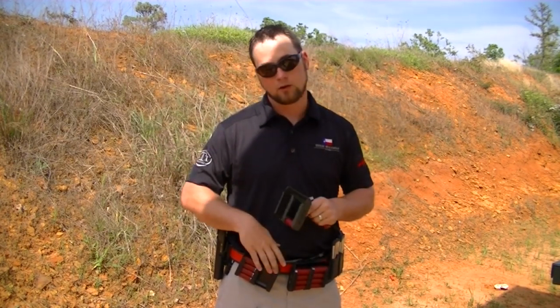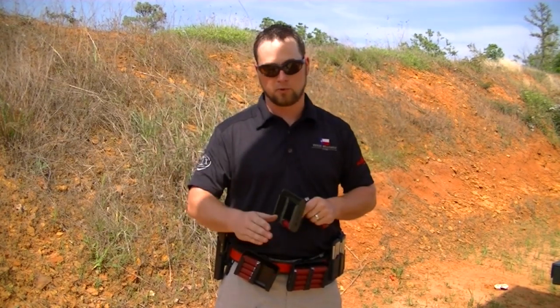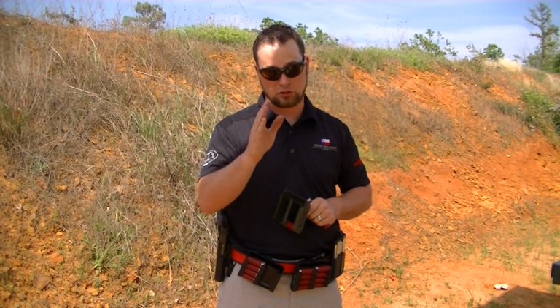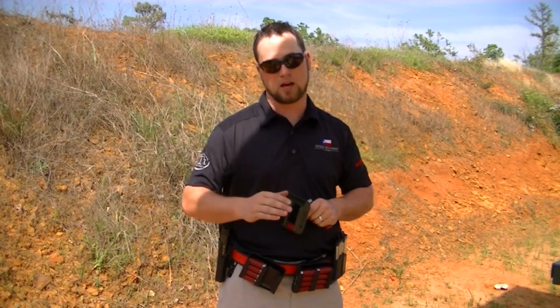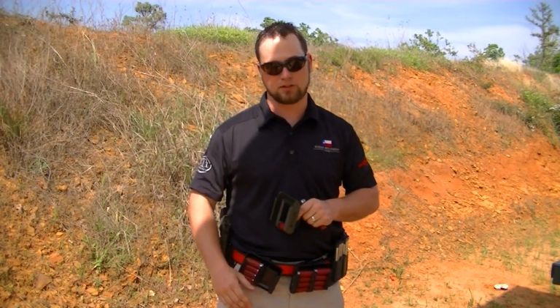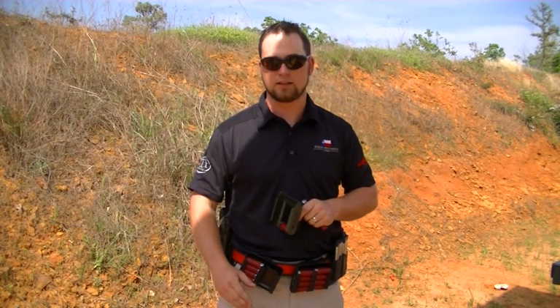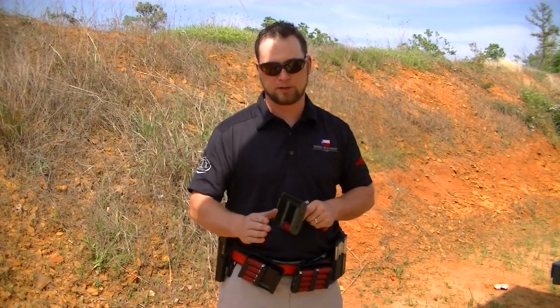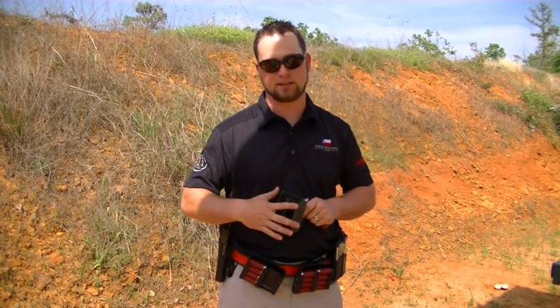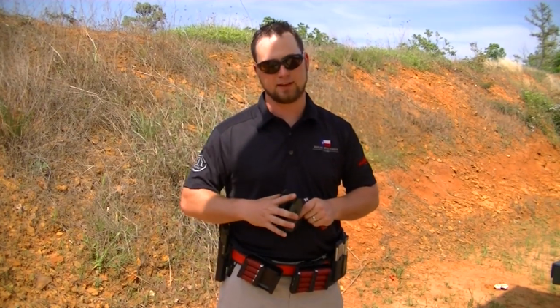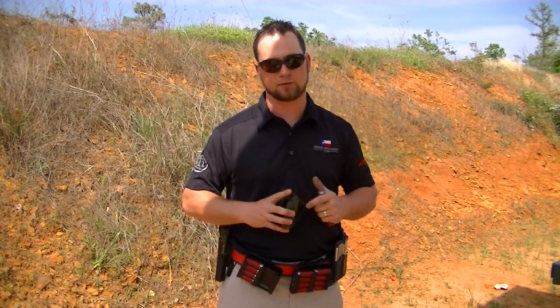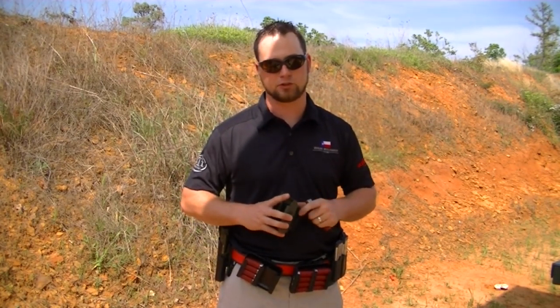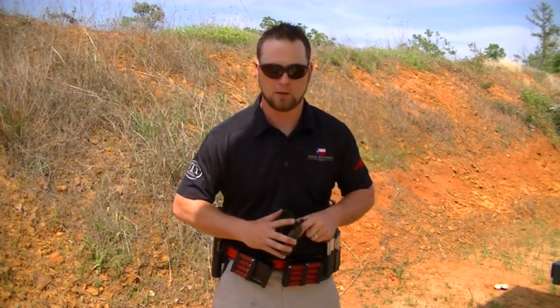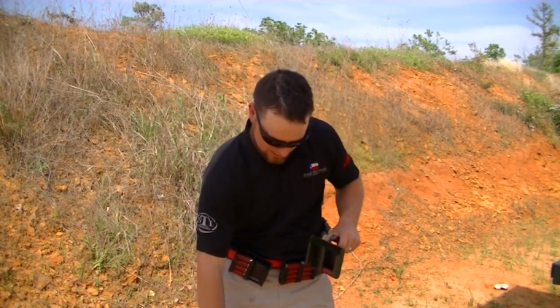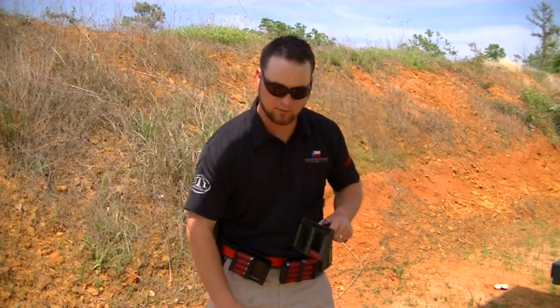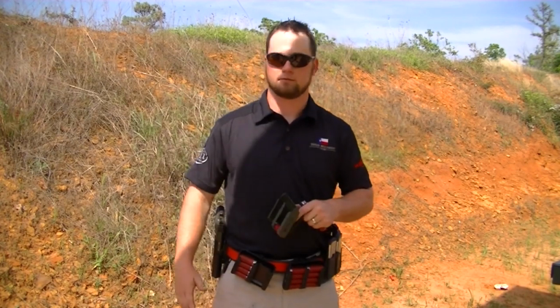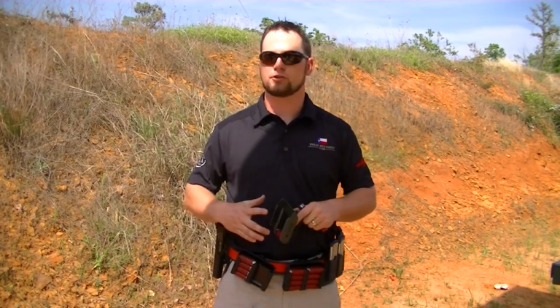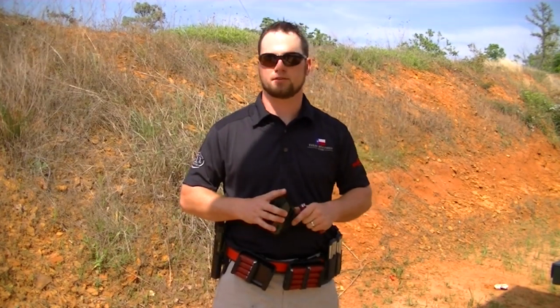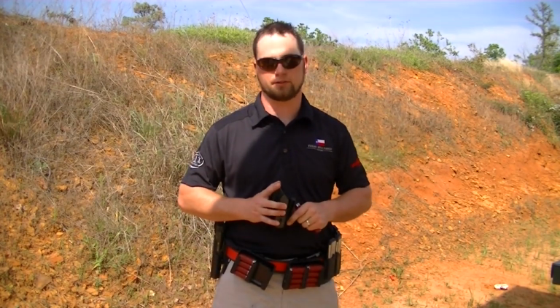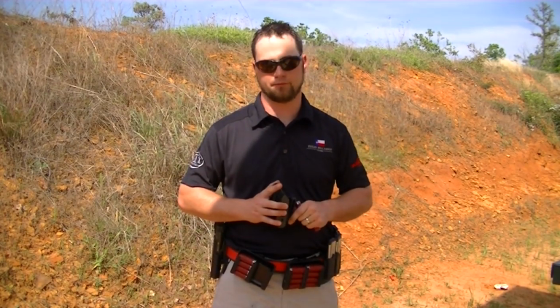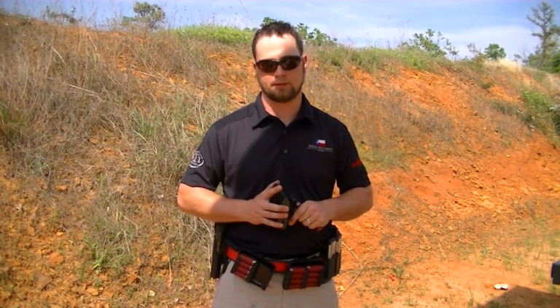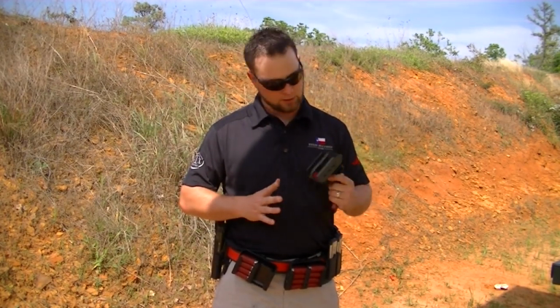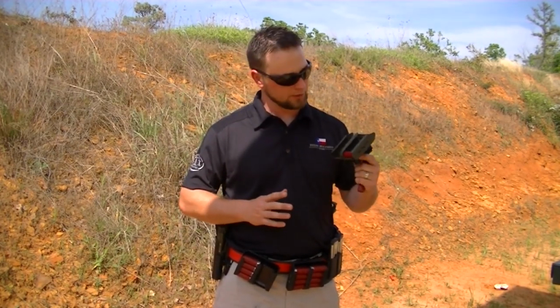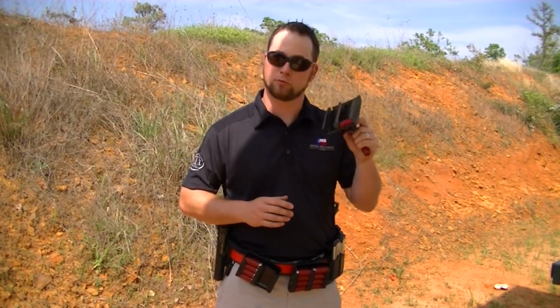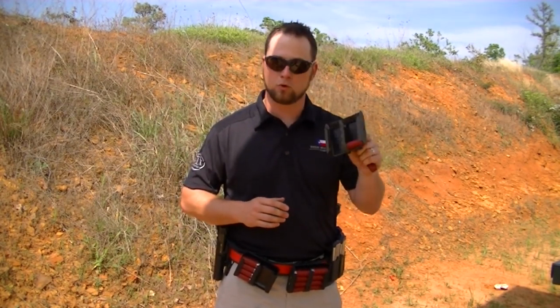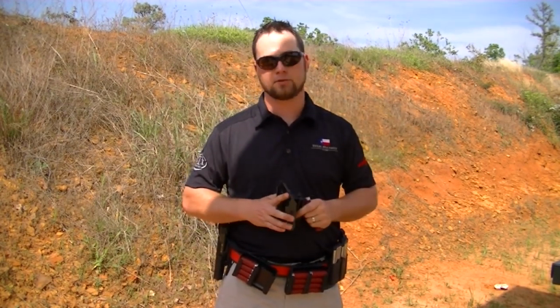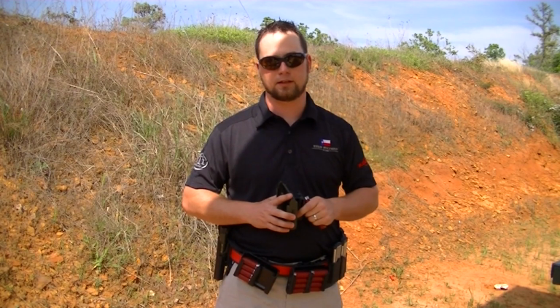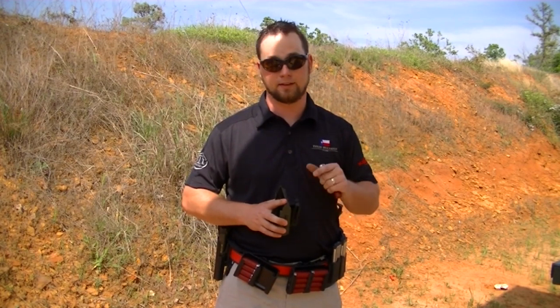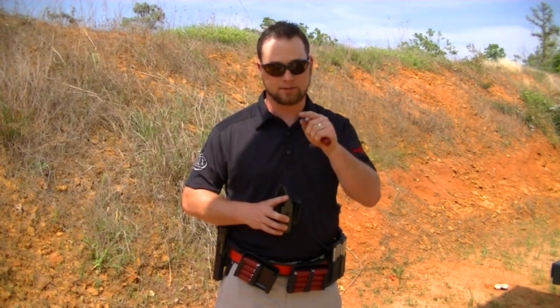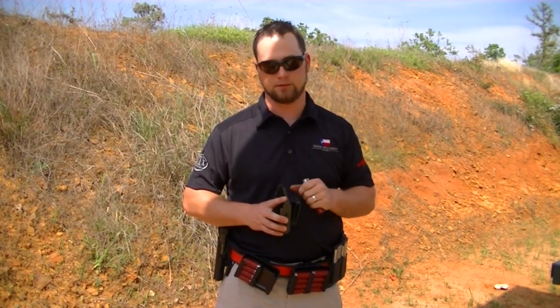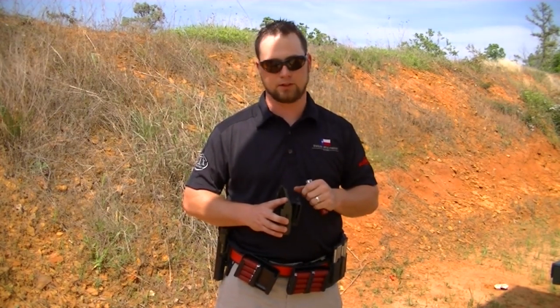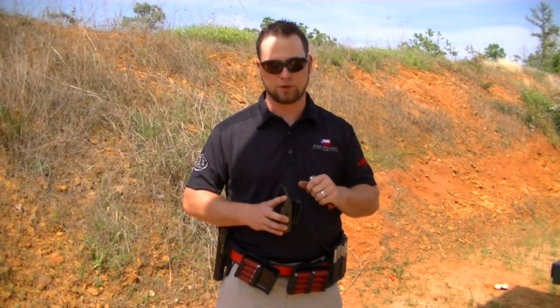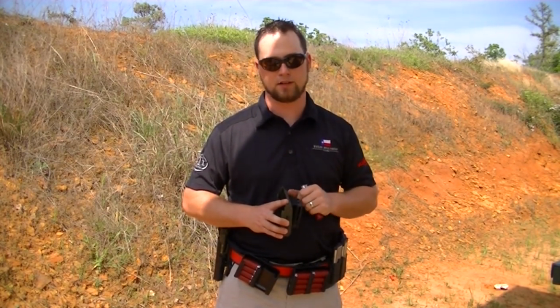When you're practicing good competition etiquette and helping reset the stage after someone's shot, bending down — there are no sharp edges to cut yourself with. So it's a really good option, a really affordable option, and it is the best option for today's three gun competitor.